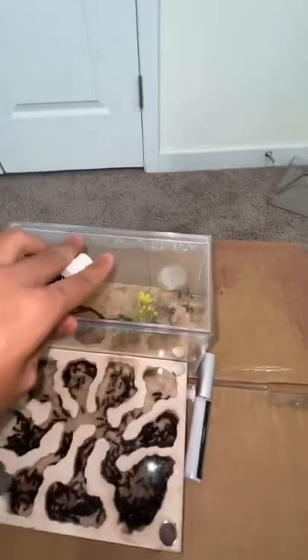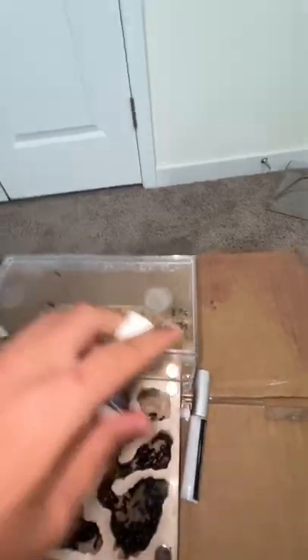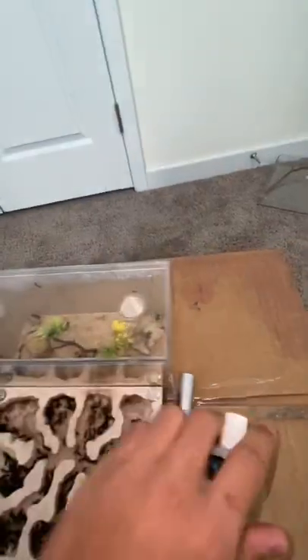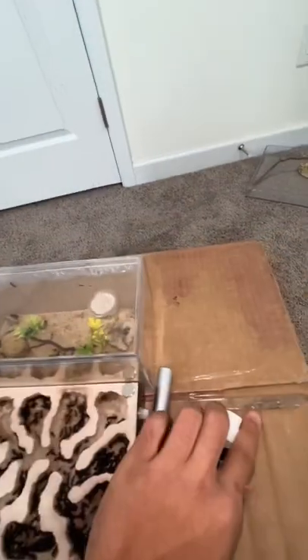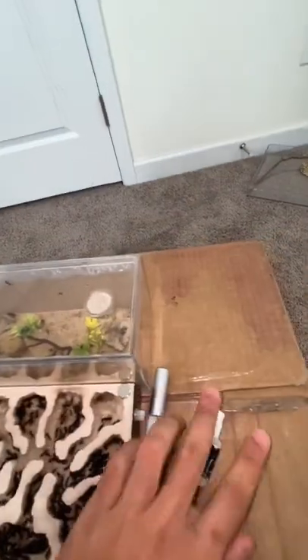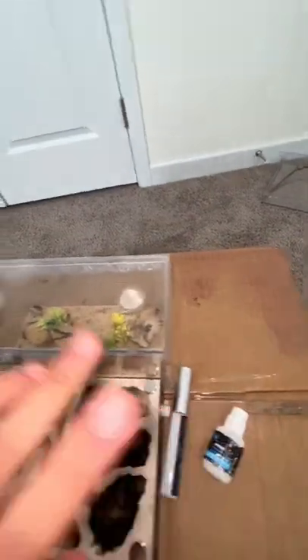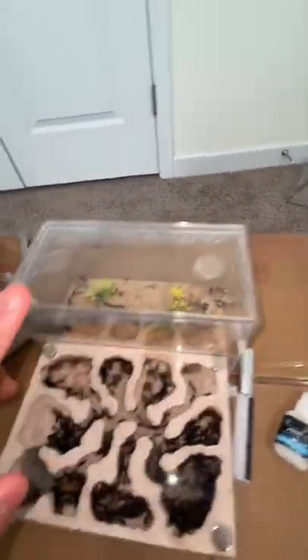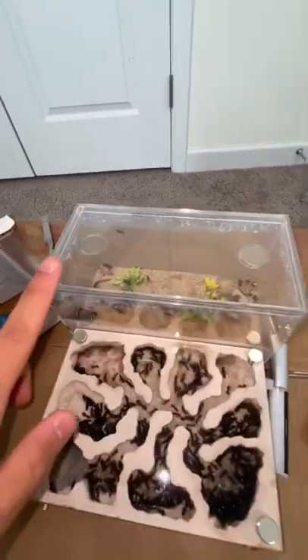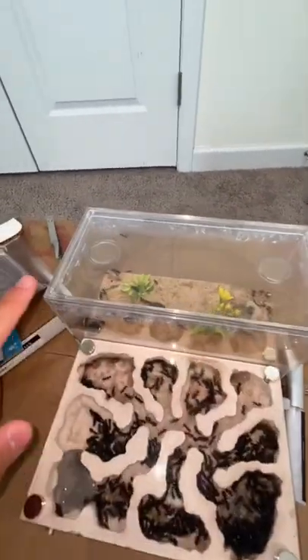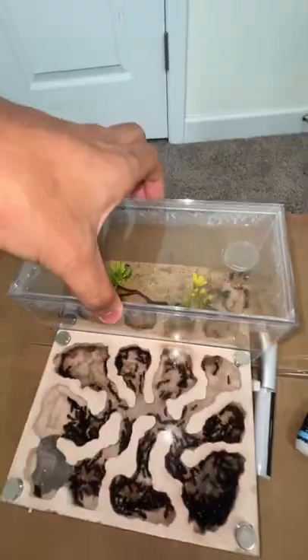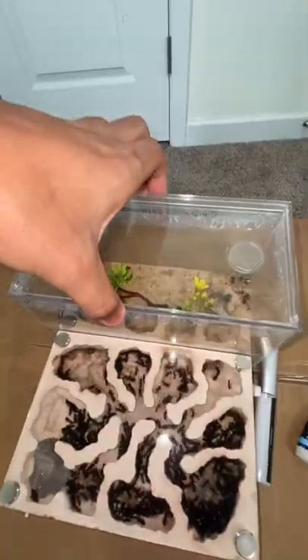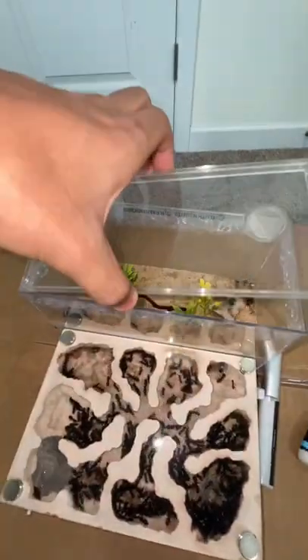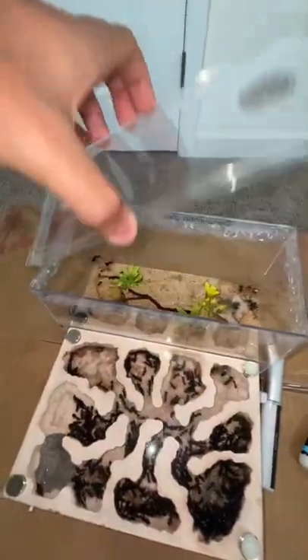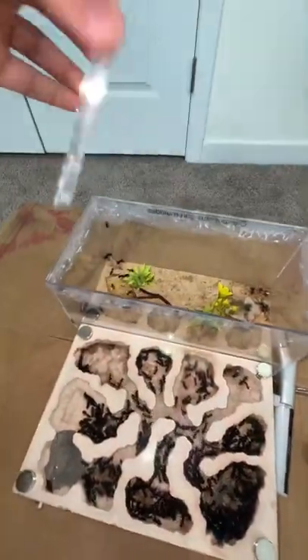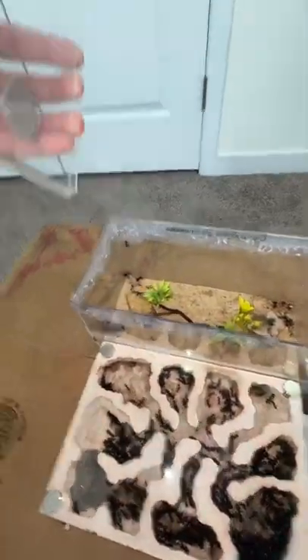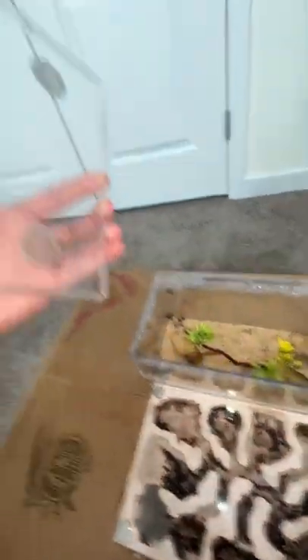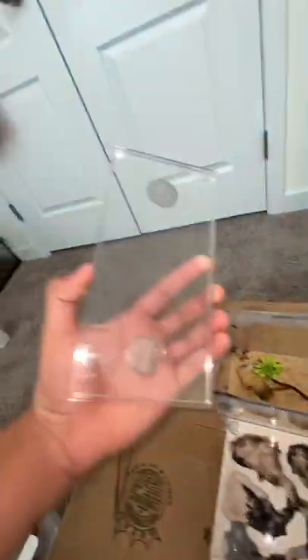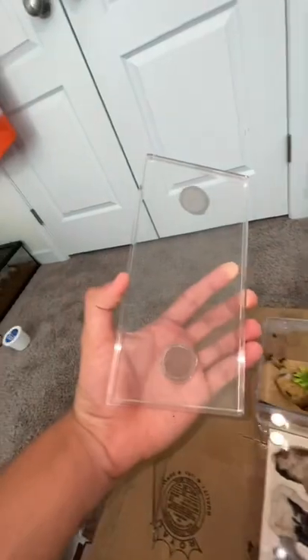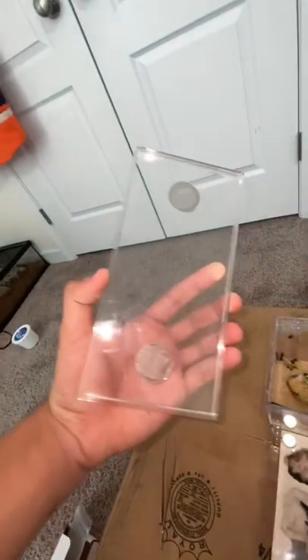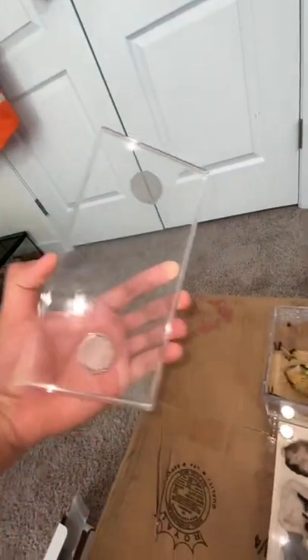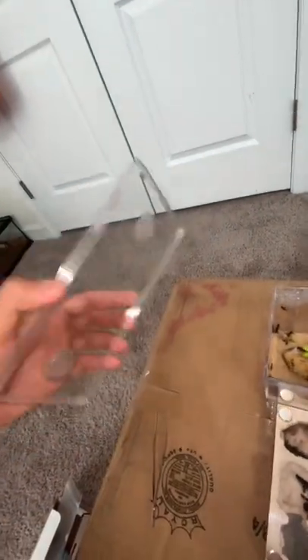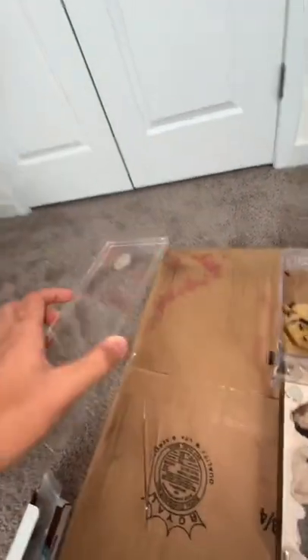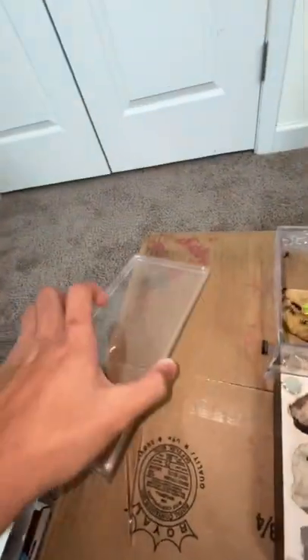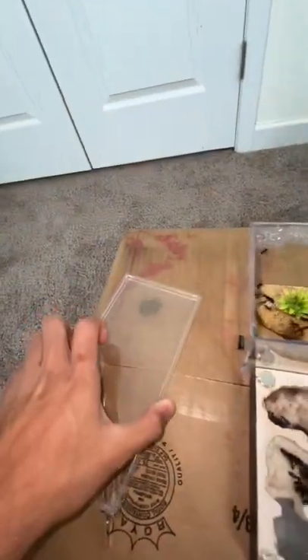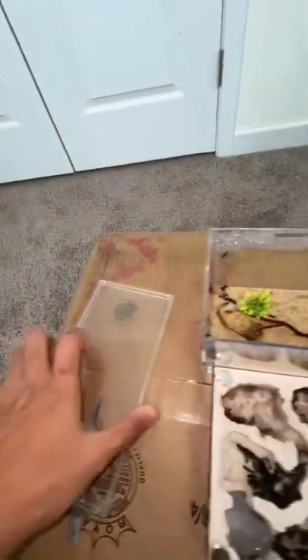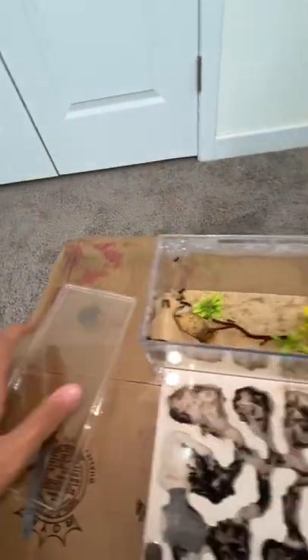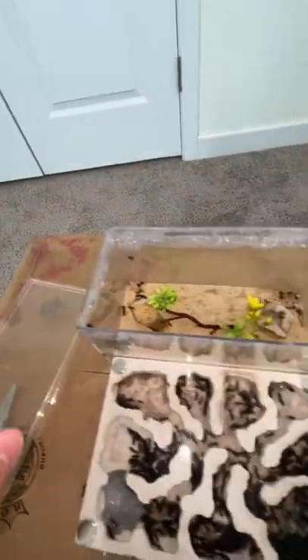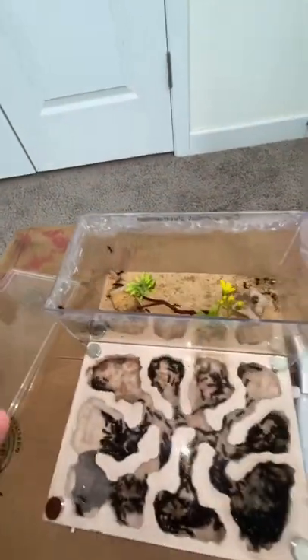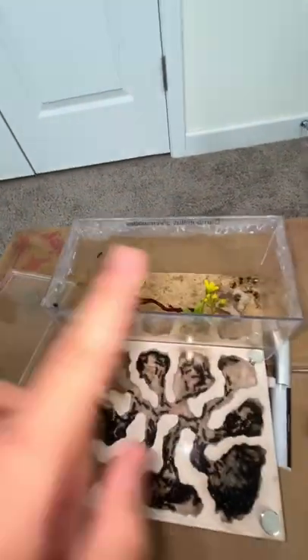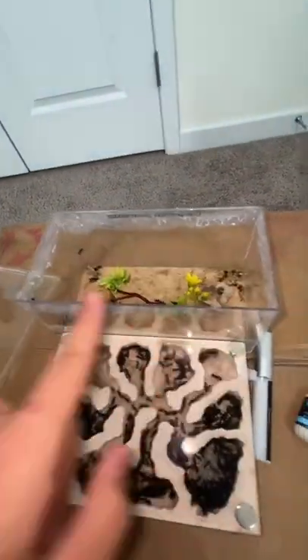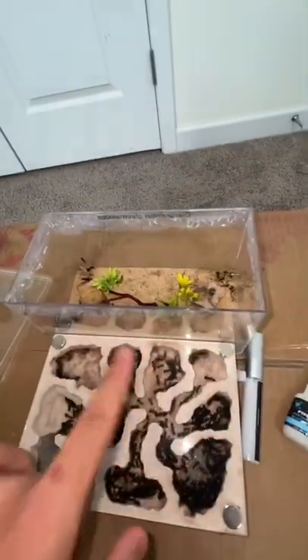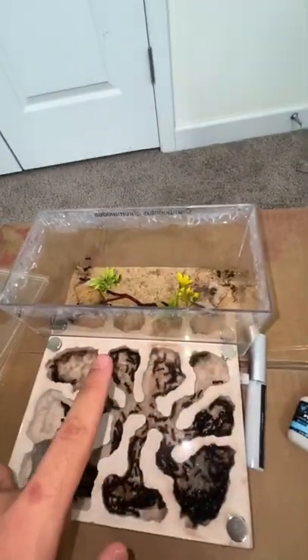Now that we have everything set up, let's get into it. We need to take off the lid carefully, making sure there are no ants on top of it, move it to the side, and then get ready to reapply the barriers.